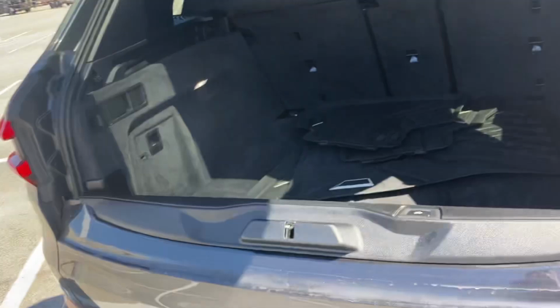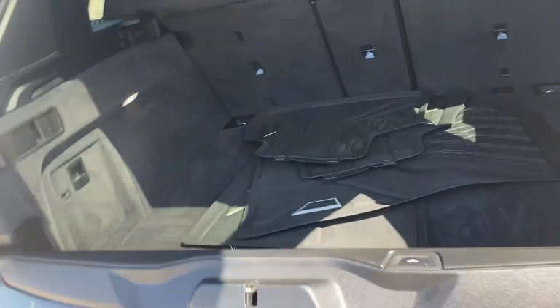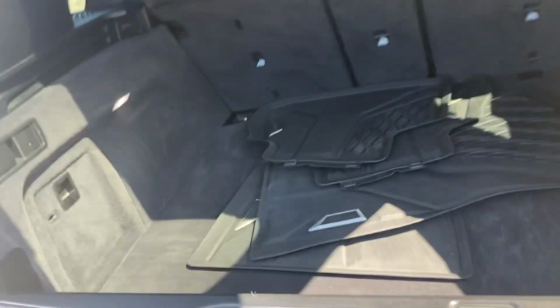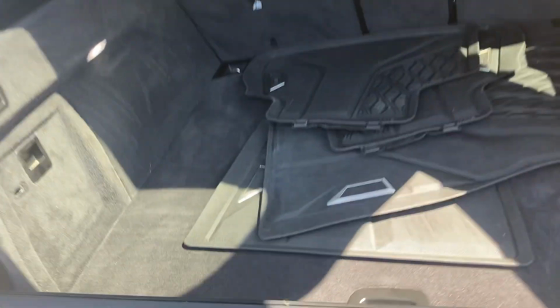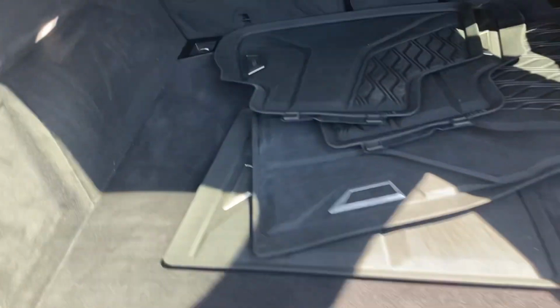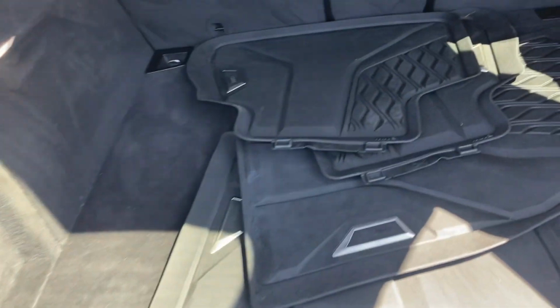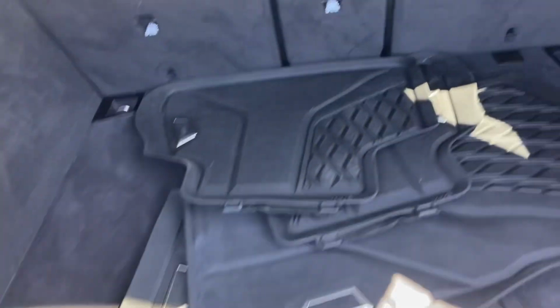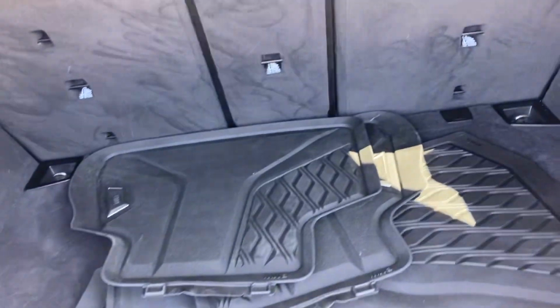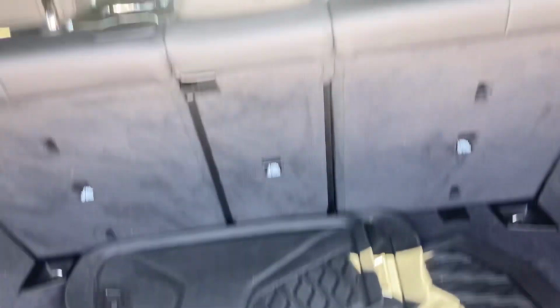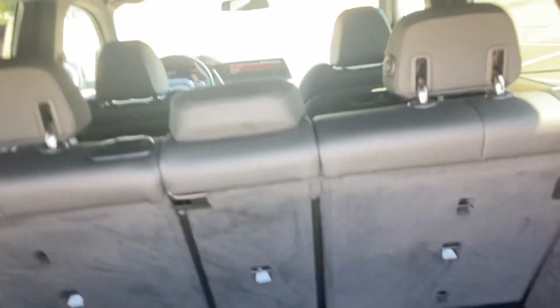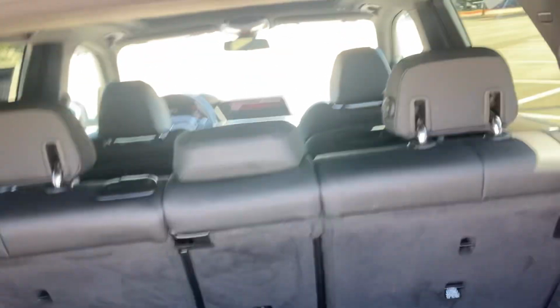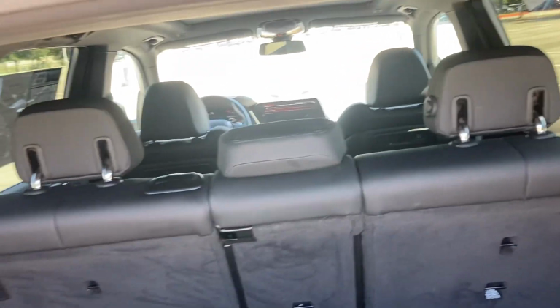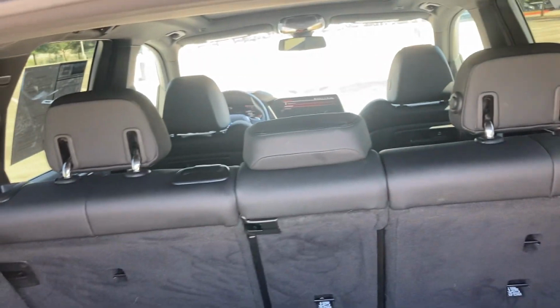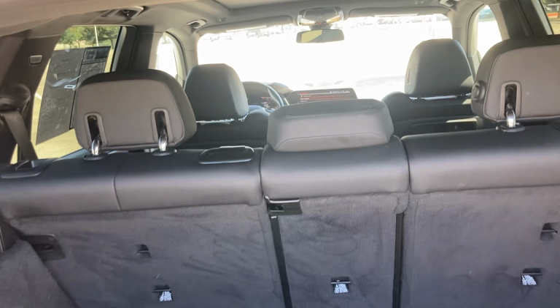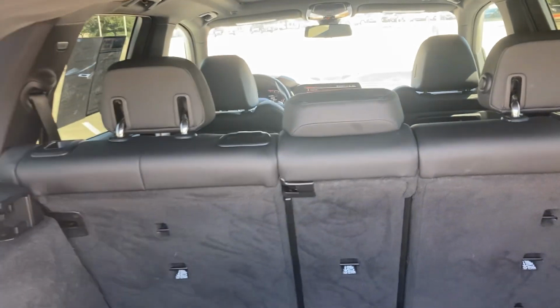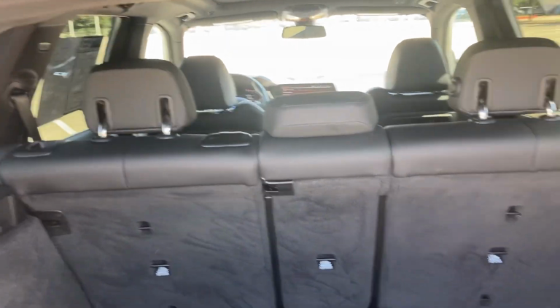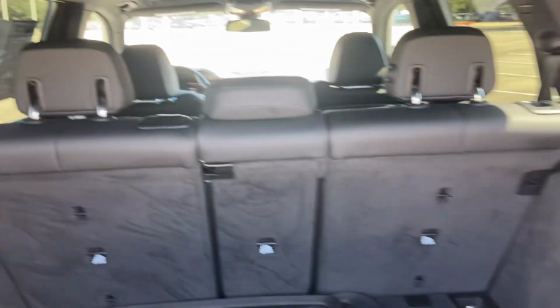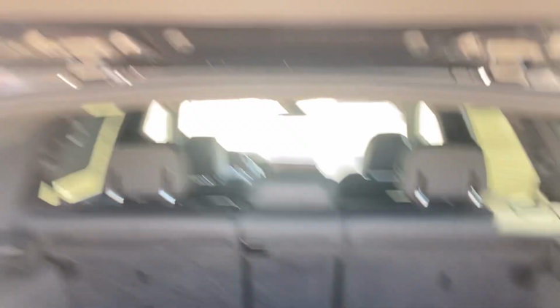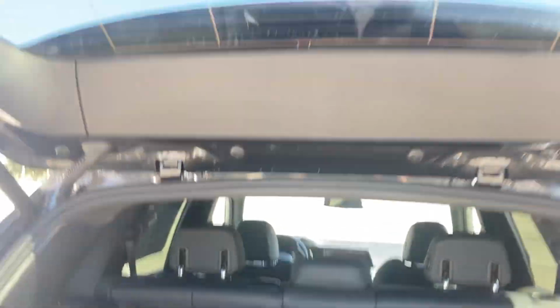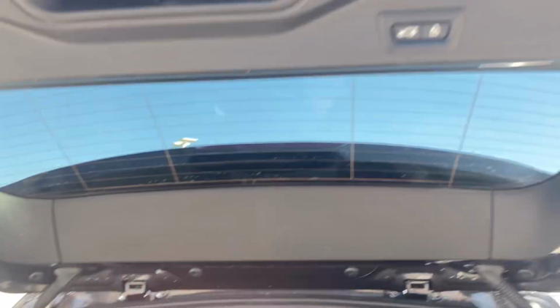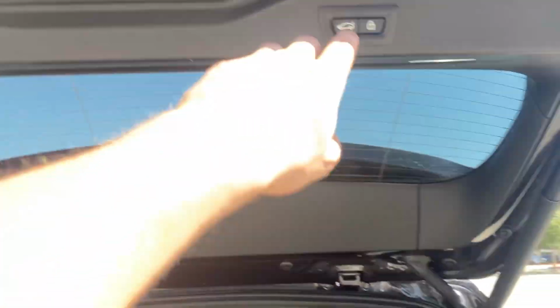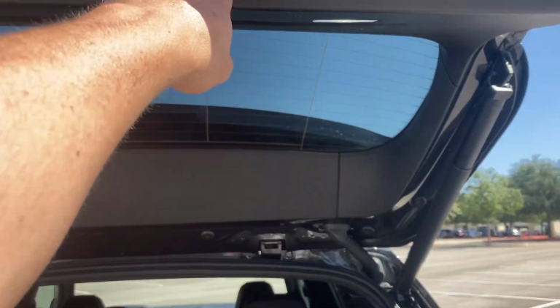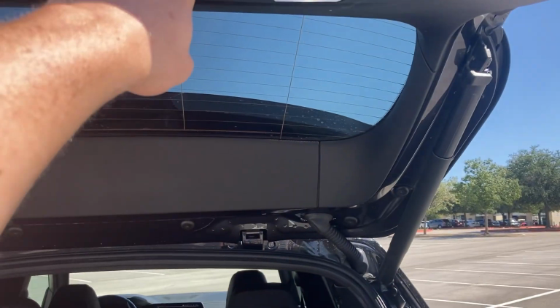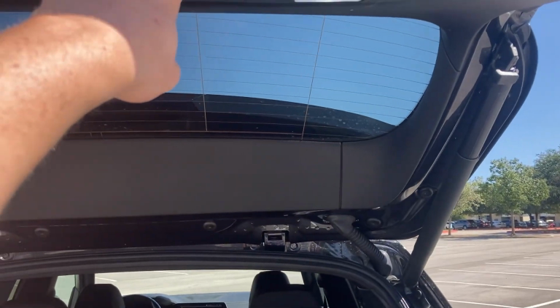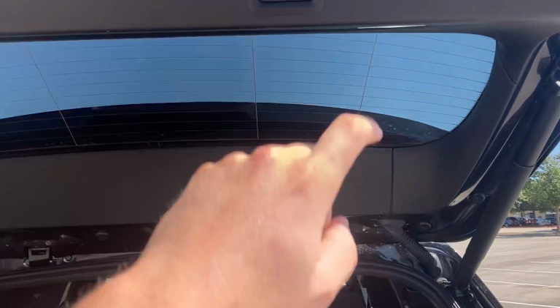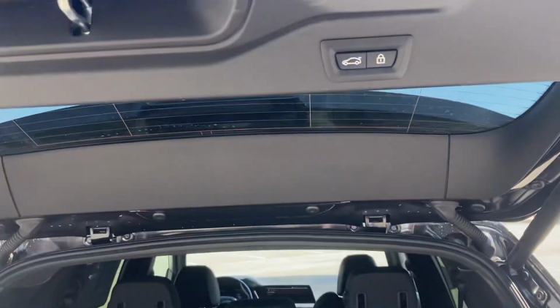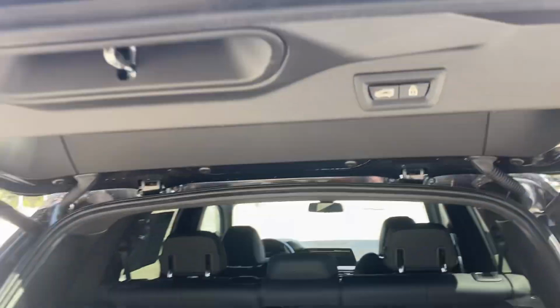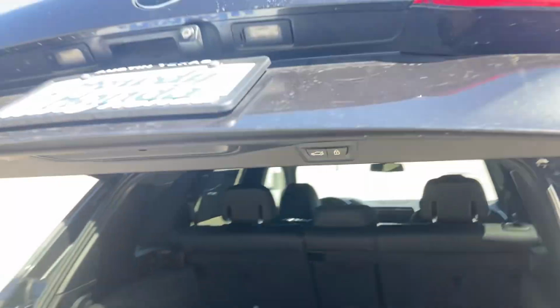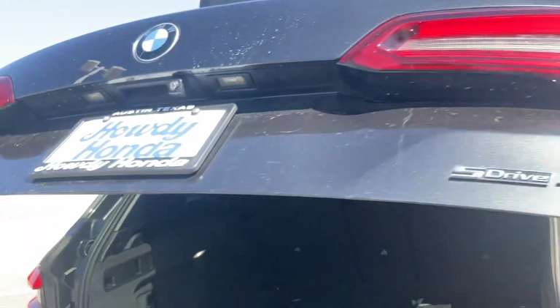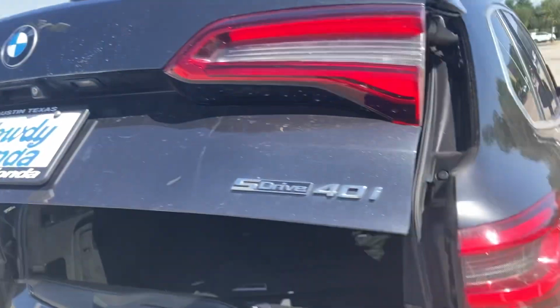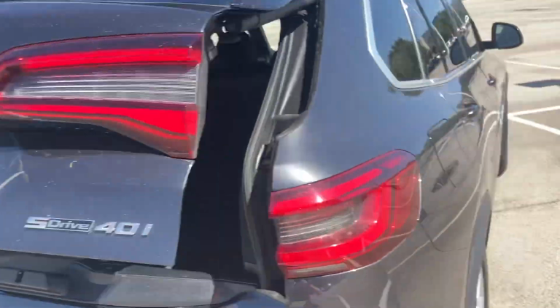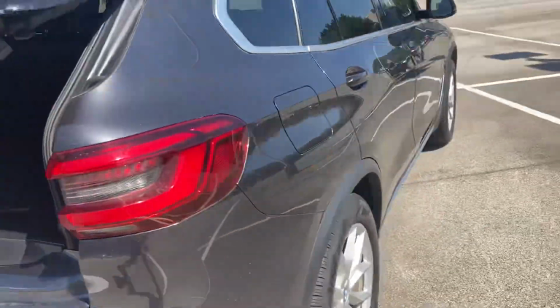You do have the all-weather mats that are included in here. Hold the seats down, tons of space, super luxurious as well. Just go ahead and press that to close it.